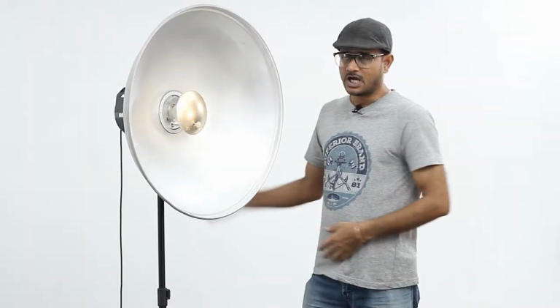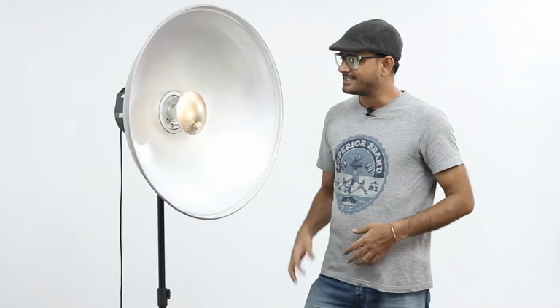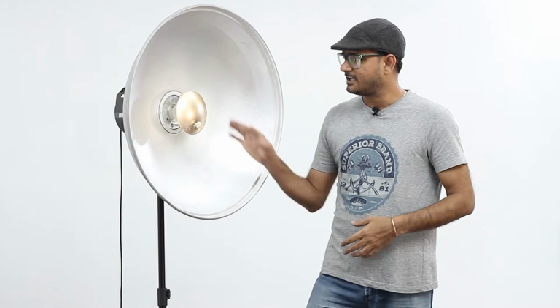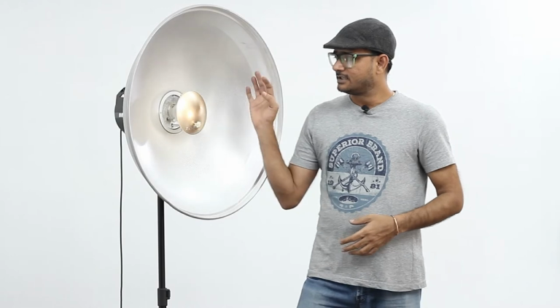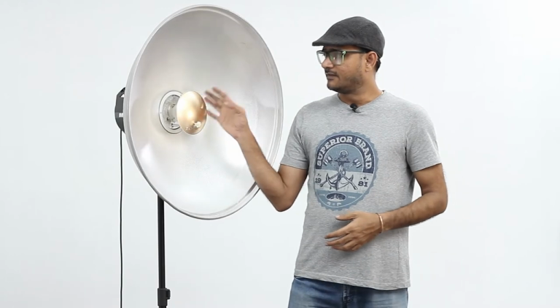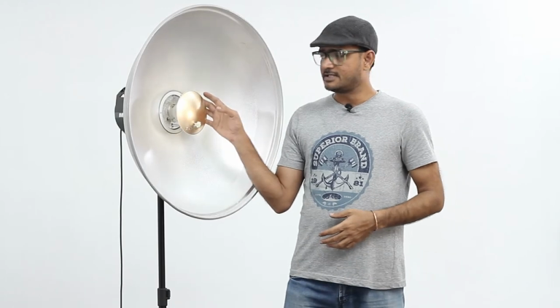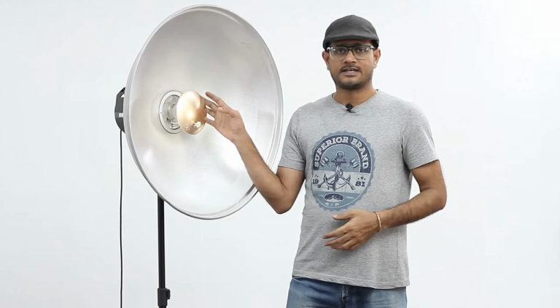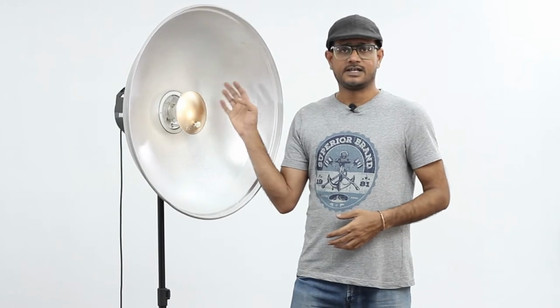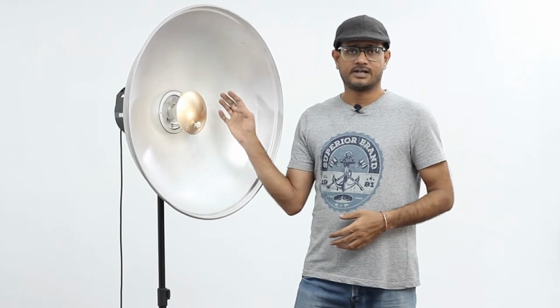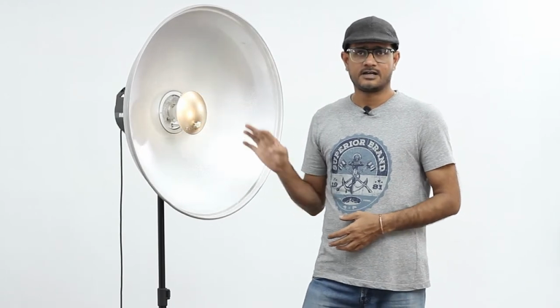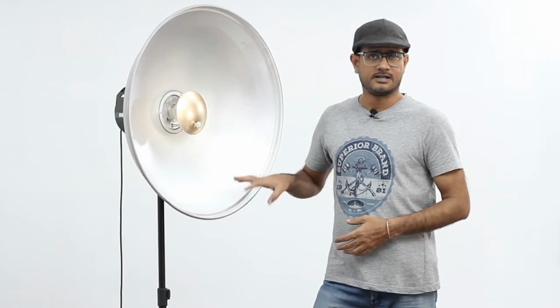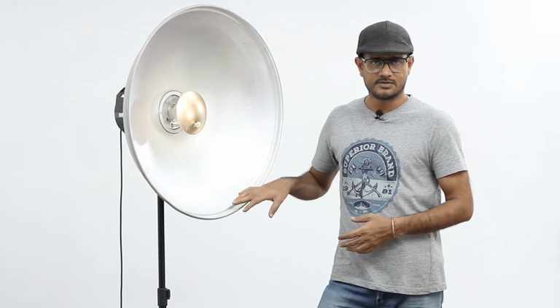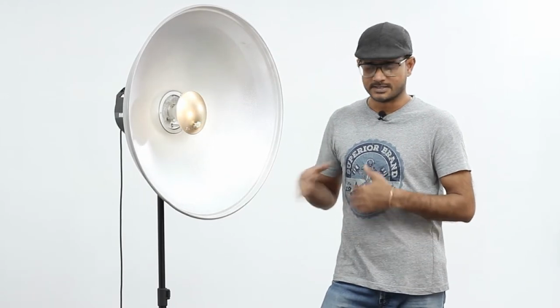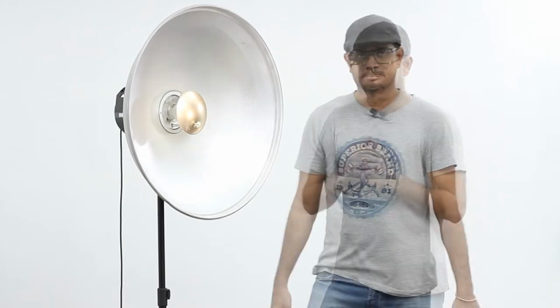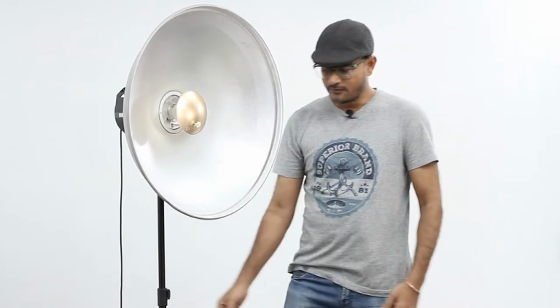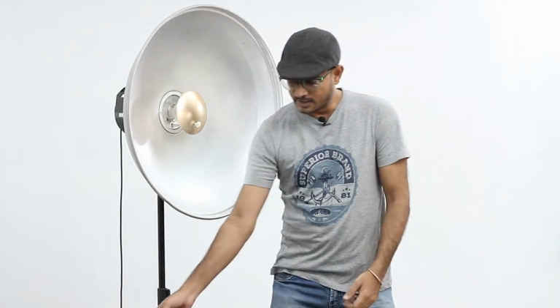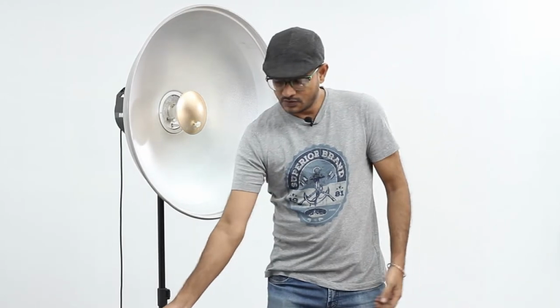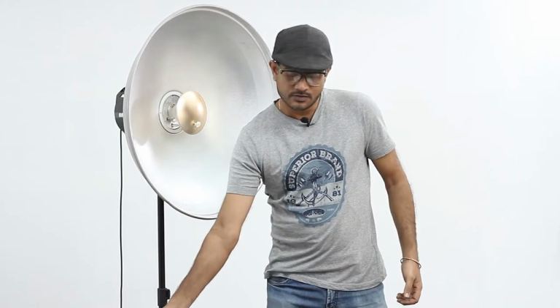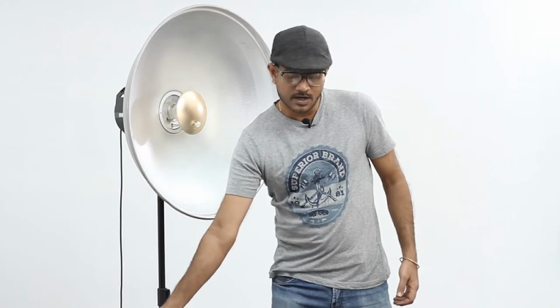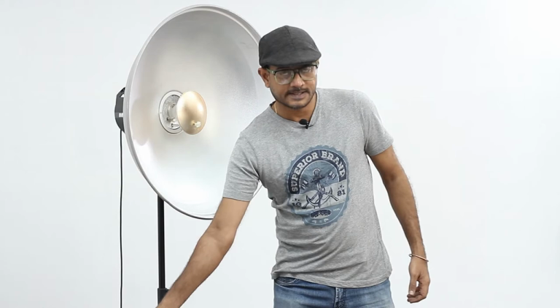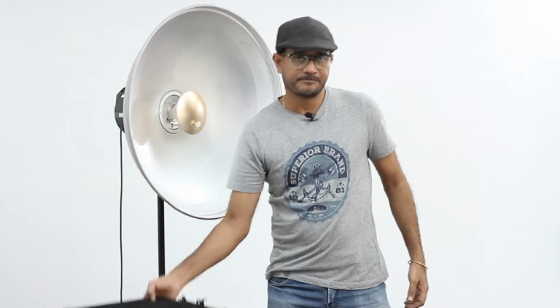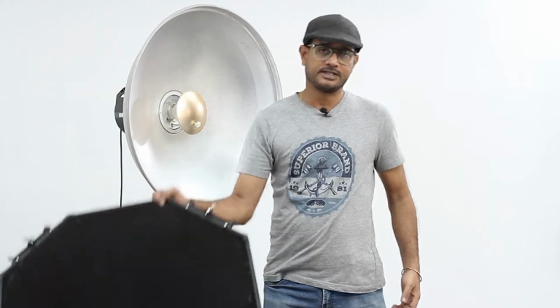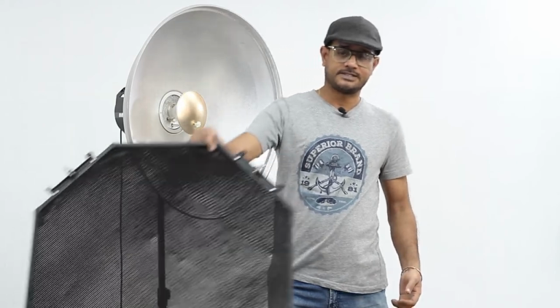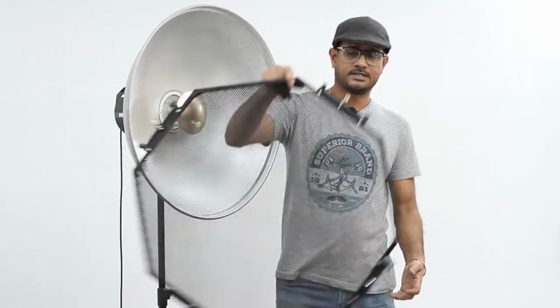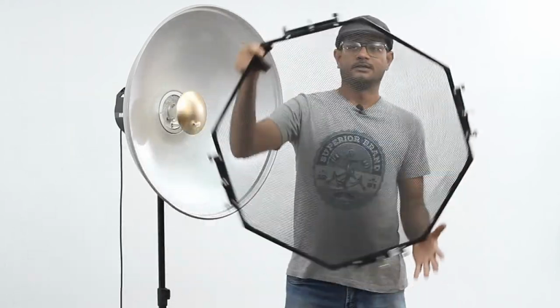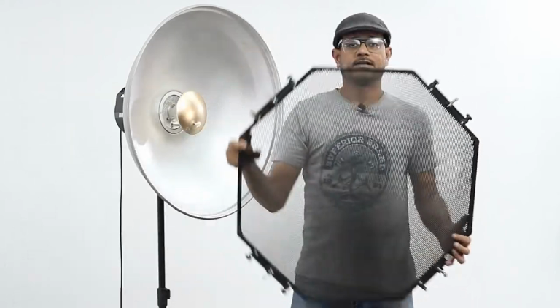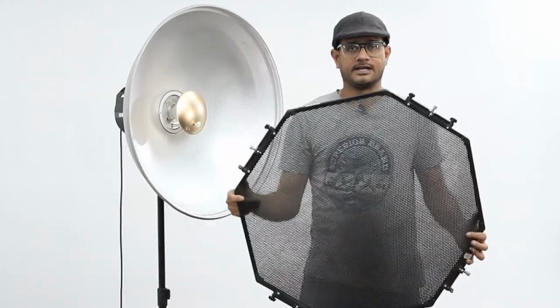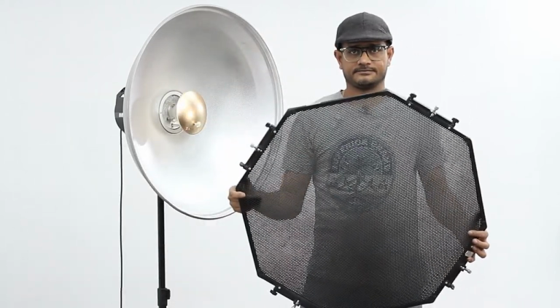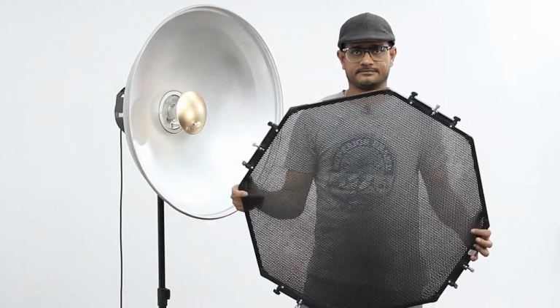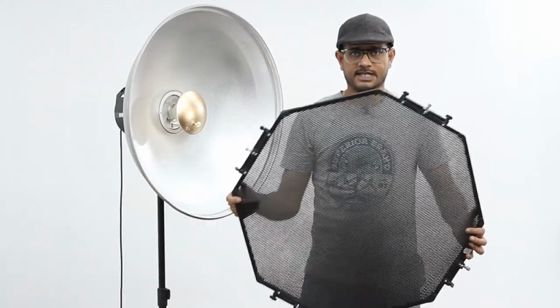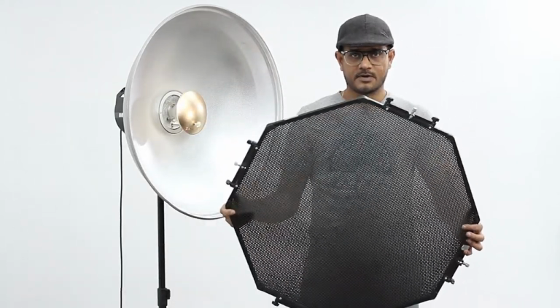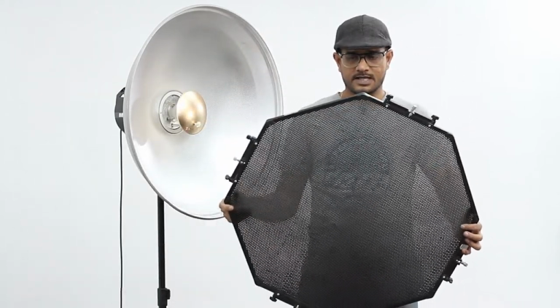It should be perfectly in the middle of this flash tube. Now we are set with this deflector and the beauty dish. Now we are ready to mount this grid — let me mount that.